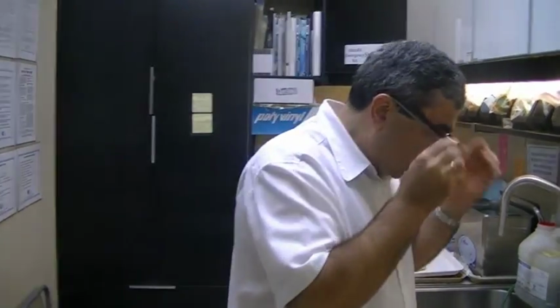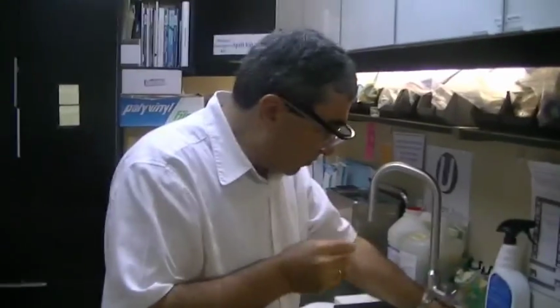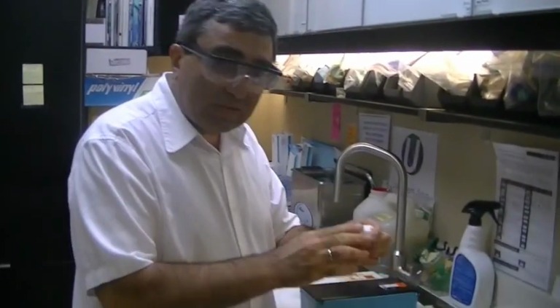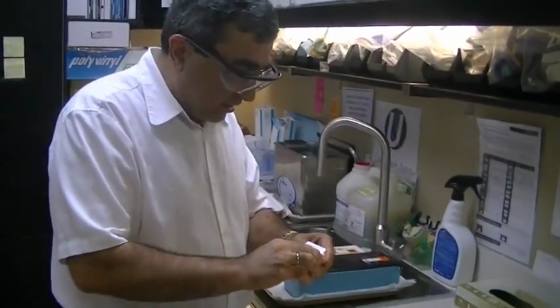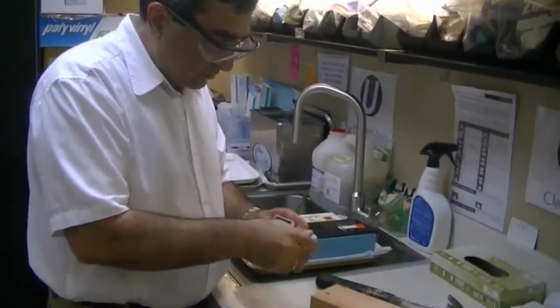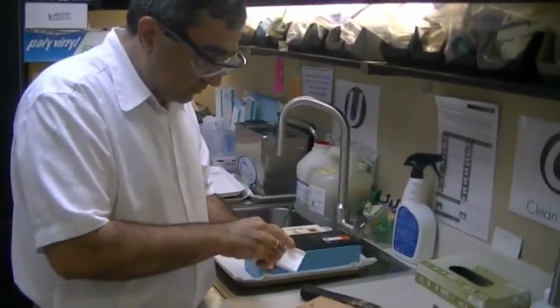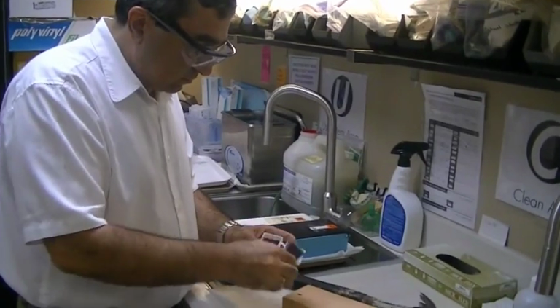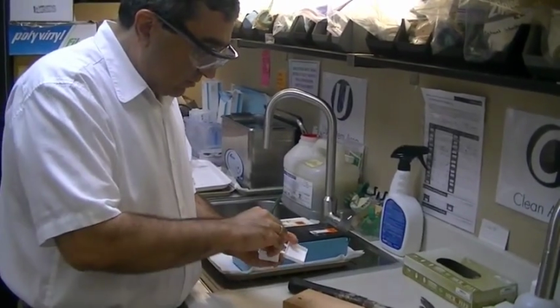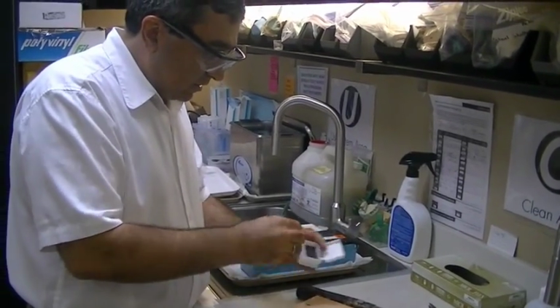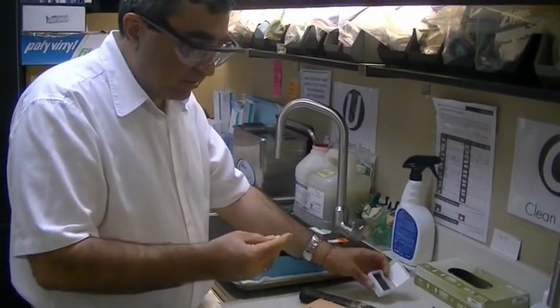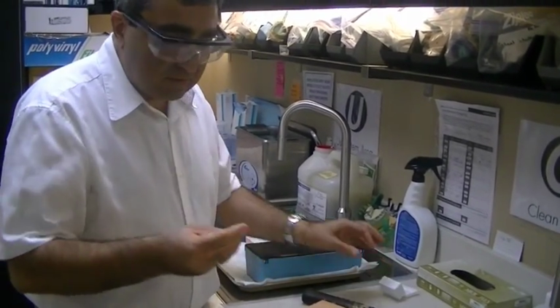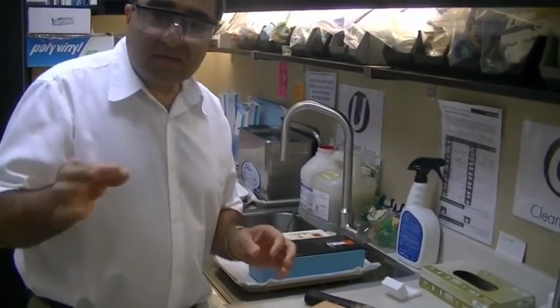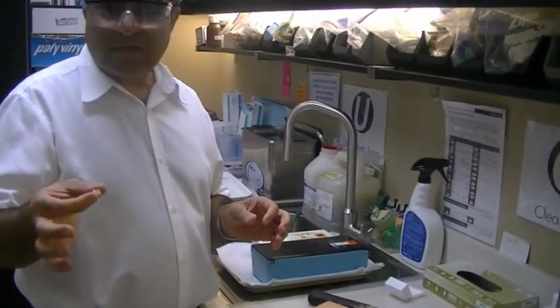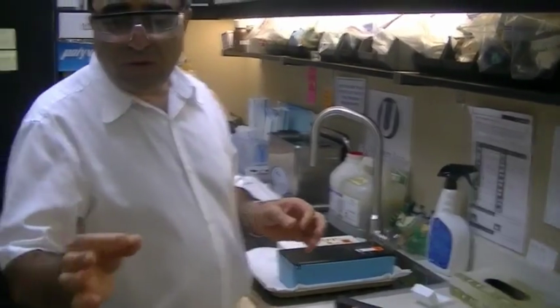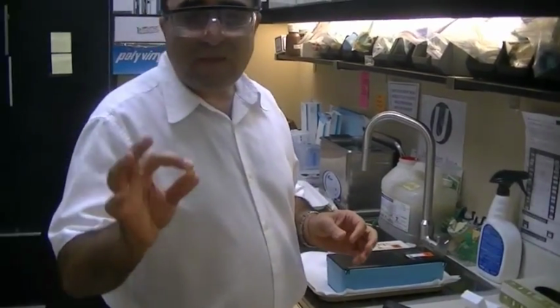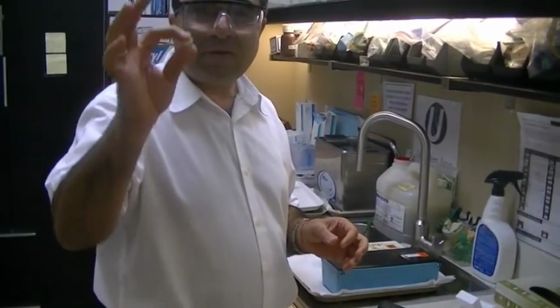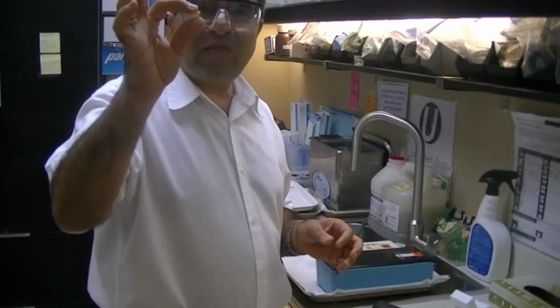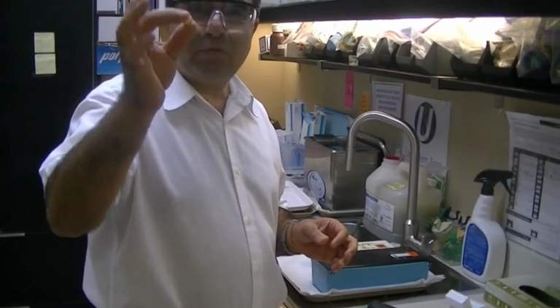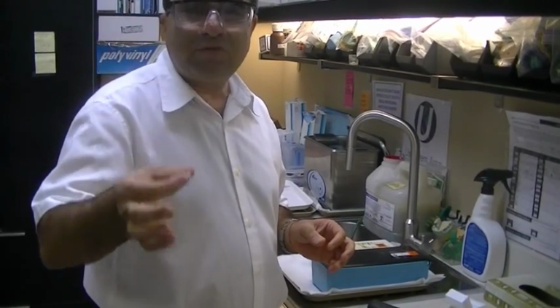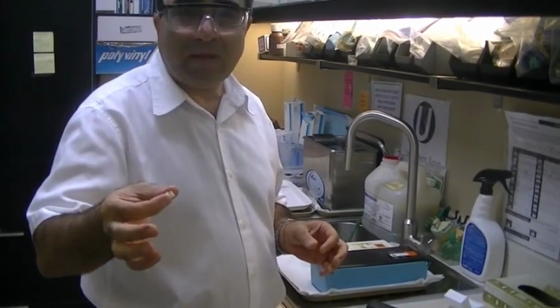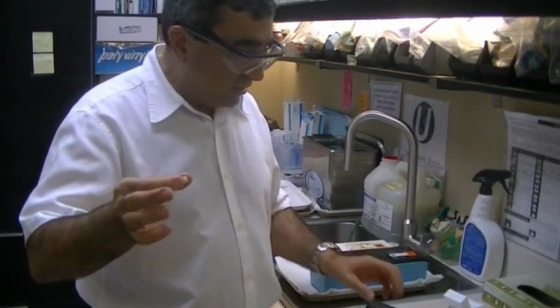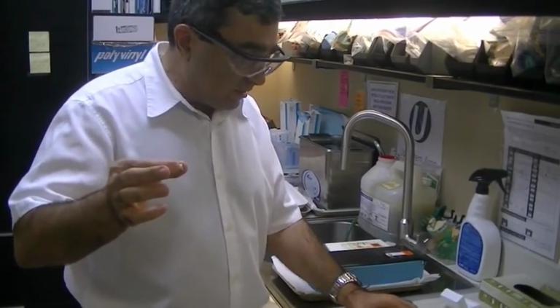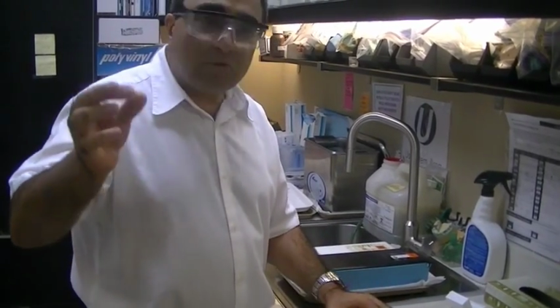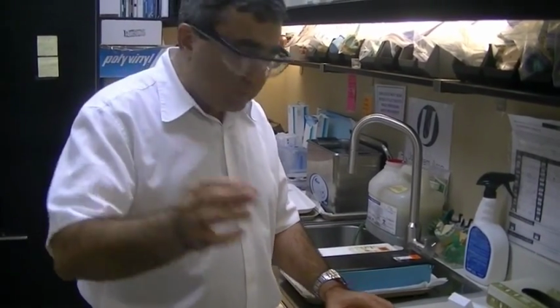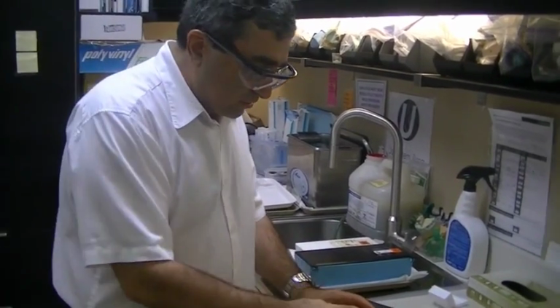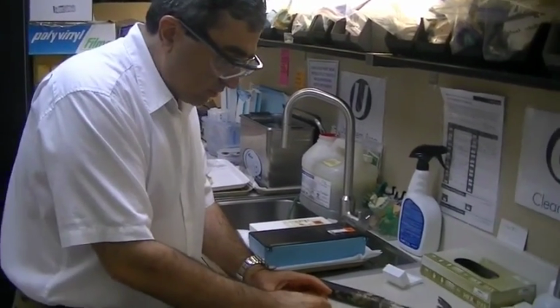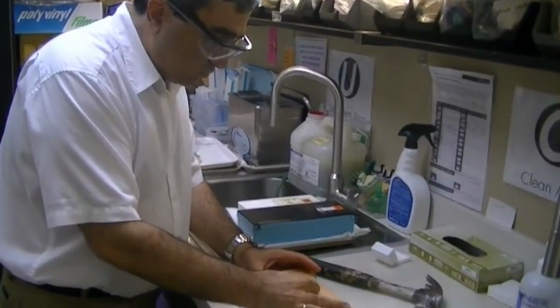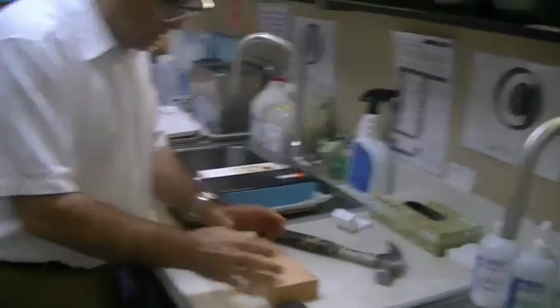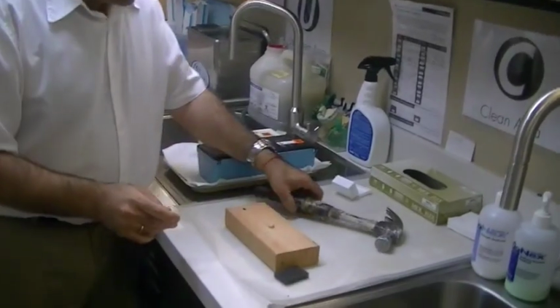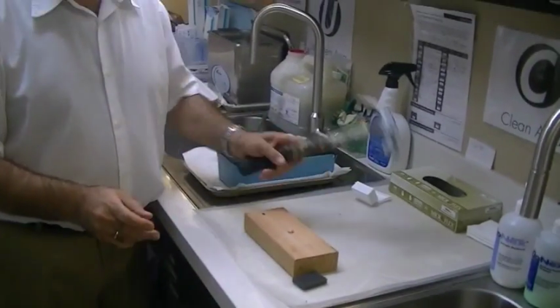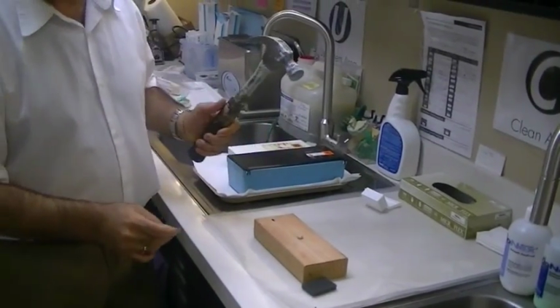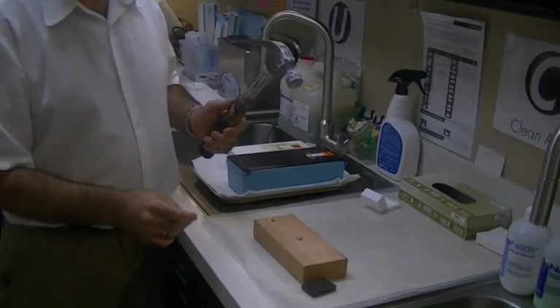Okay, I'm going to take the crown. This is a new unbreakable crown made from pure zirconia. I'm going to put it on this piece of wood, and I'm going to hammer it in.